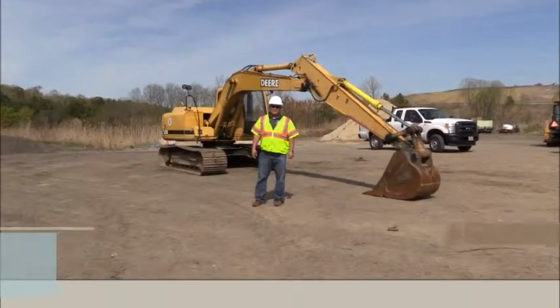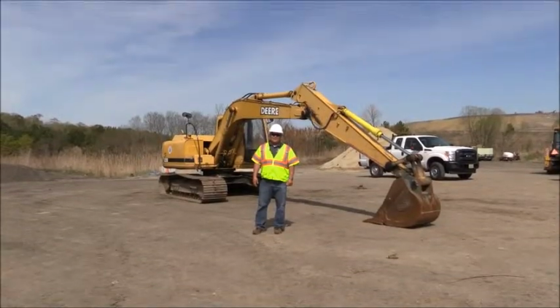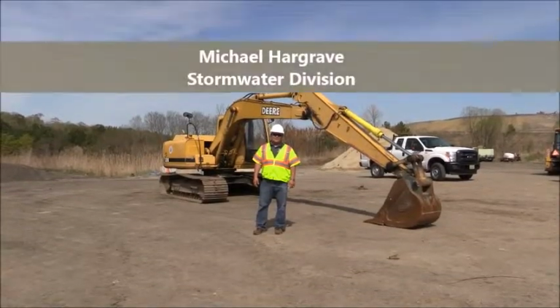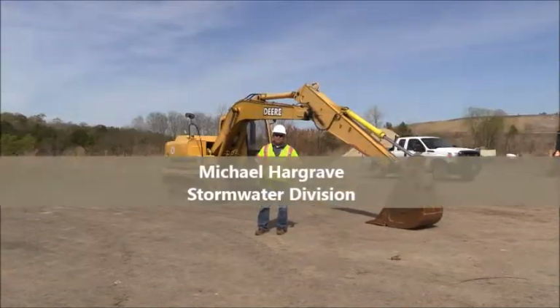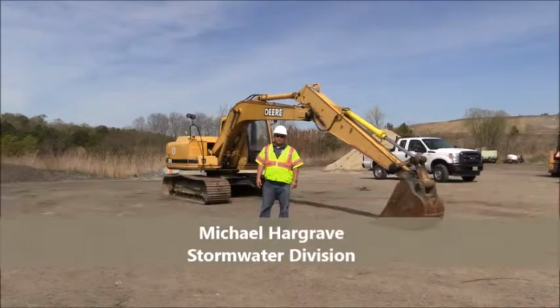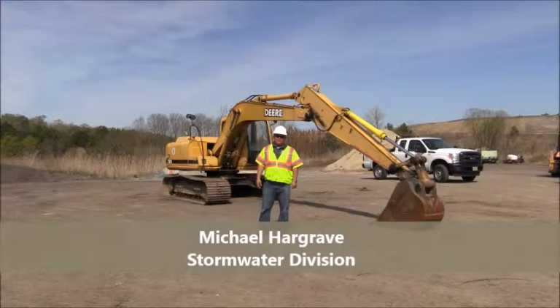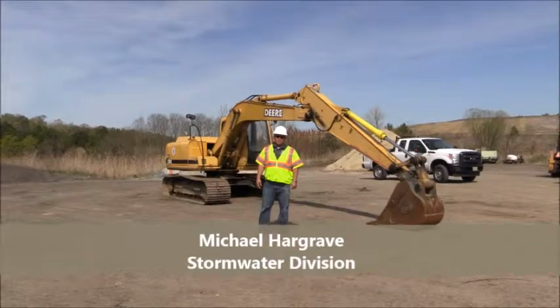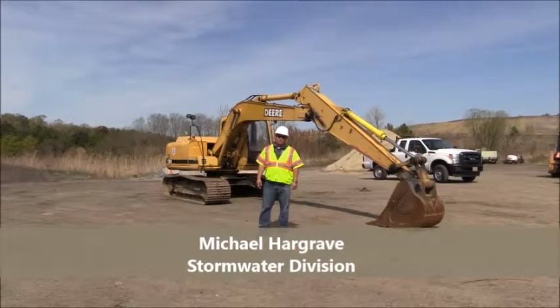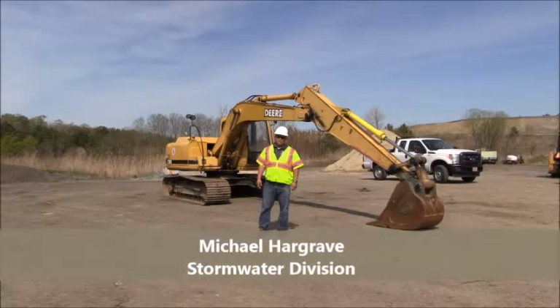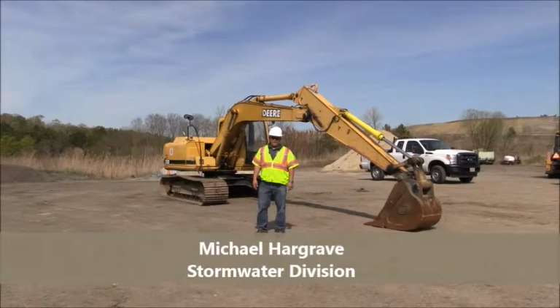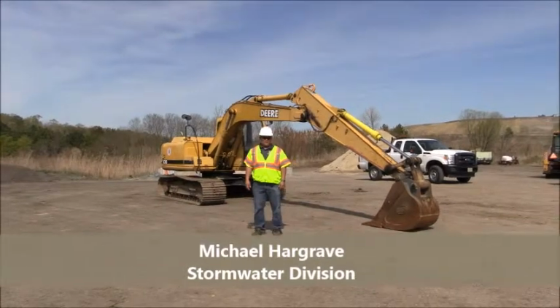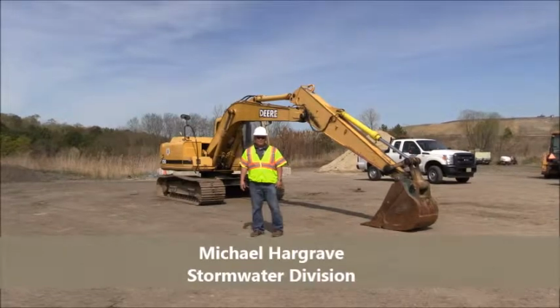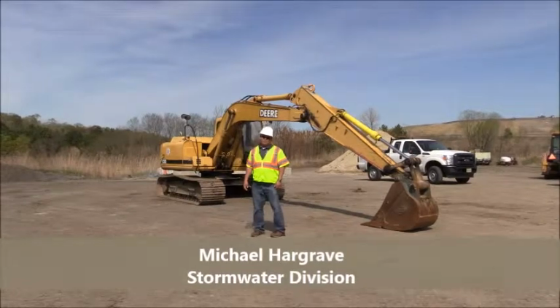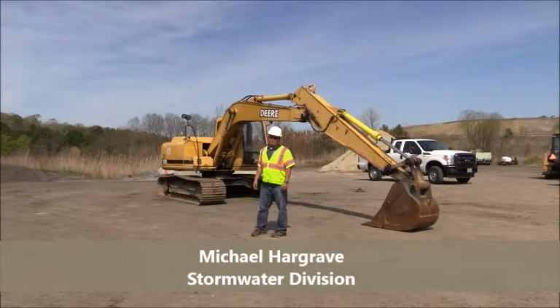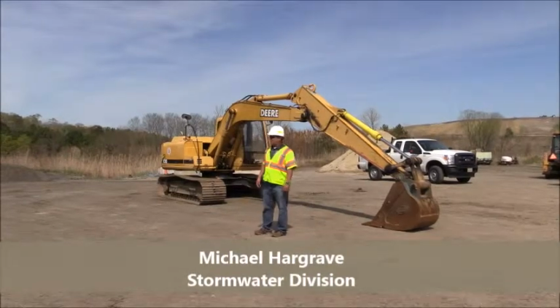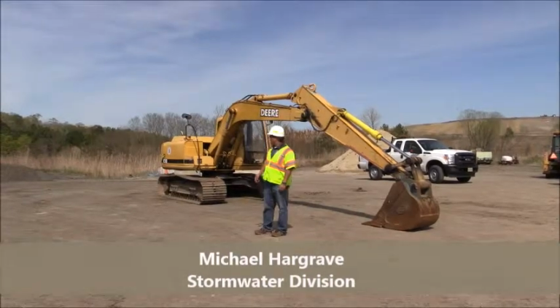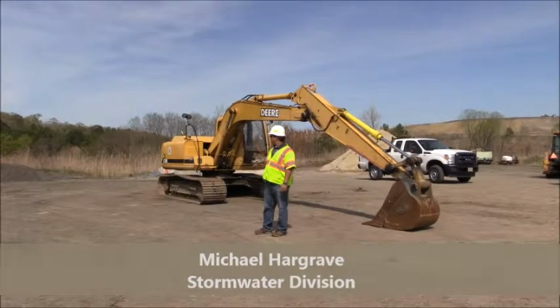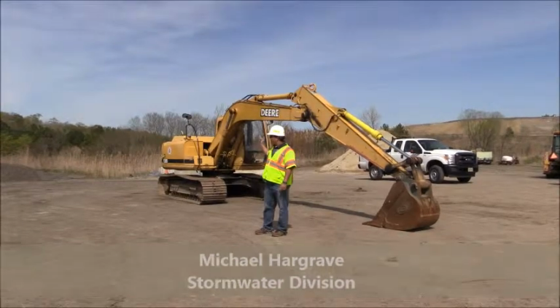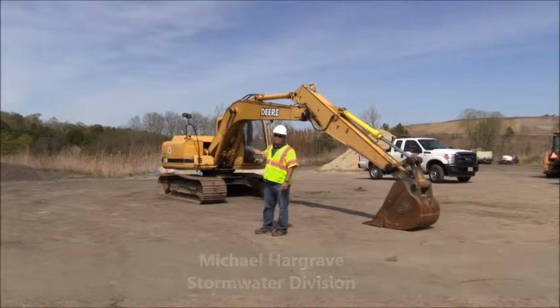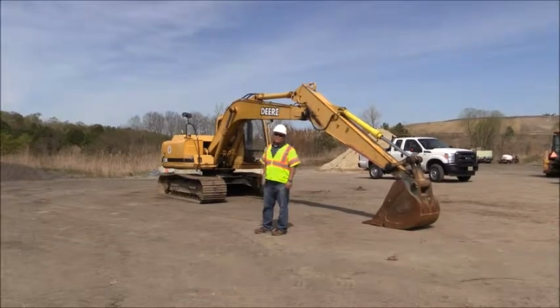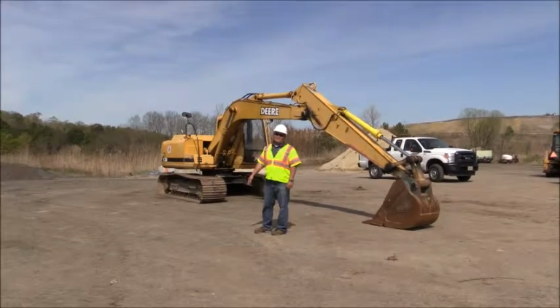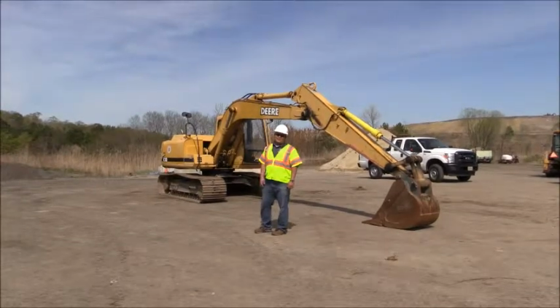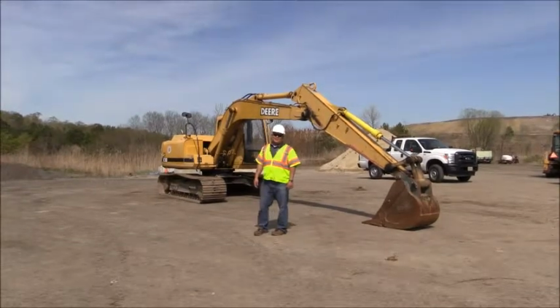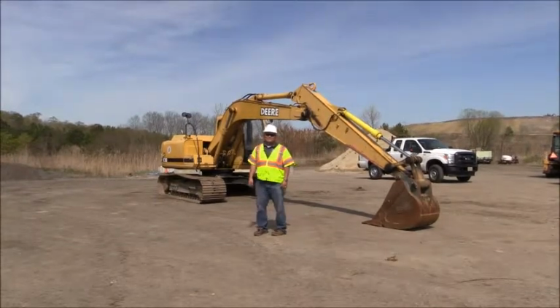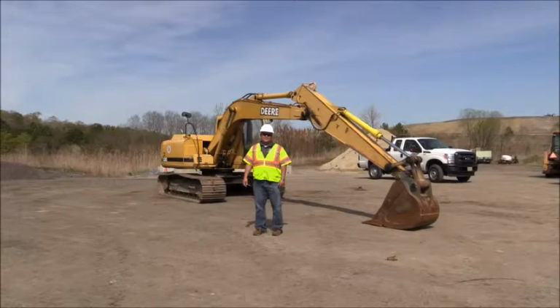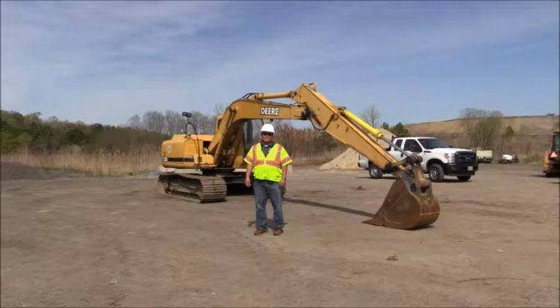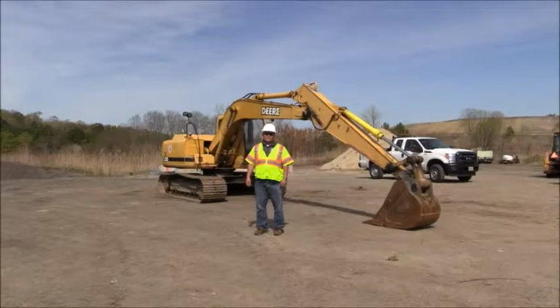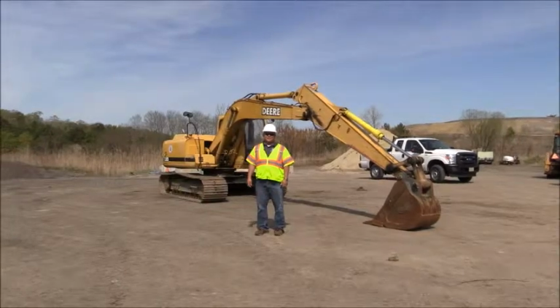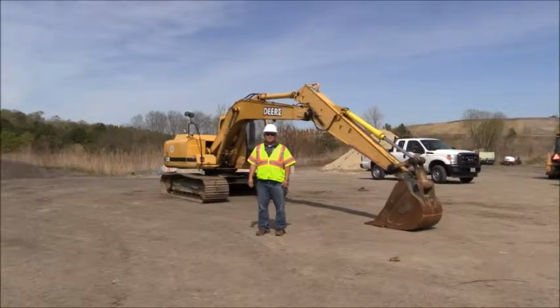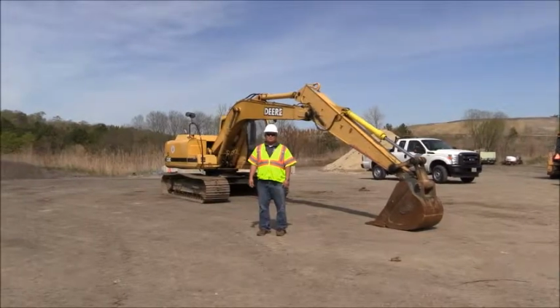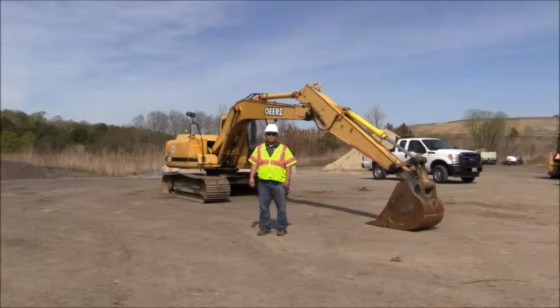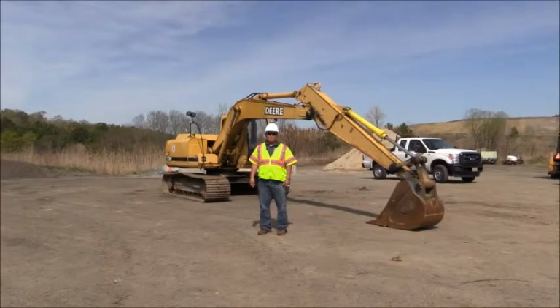Hello, my name is Michael Hargrave. I work for the stormwater department for the City of Hampton. Today we're going to be going over some of the procedures with the John Deere 120, including the inspection that you'll have before operation.